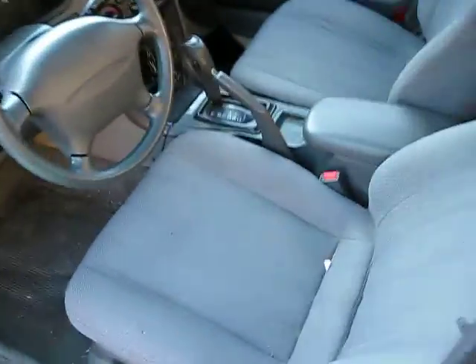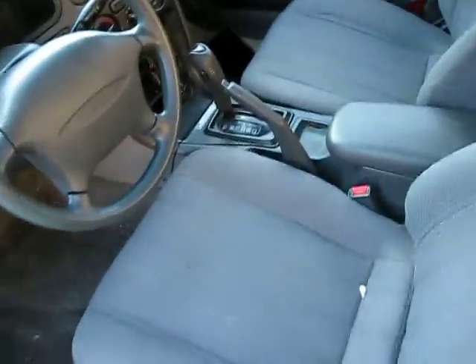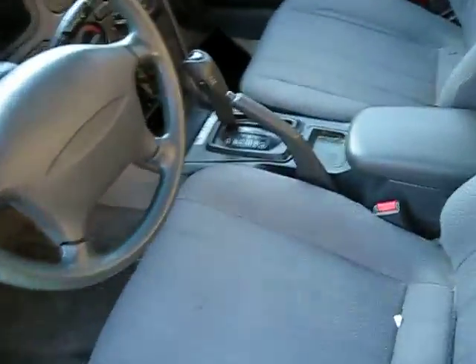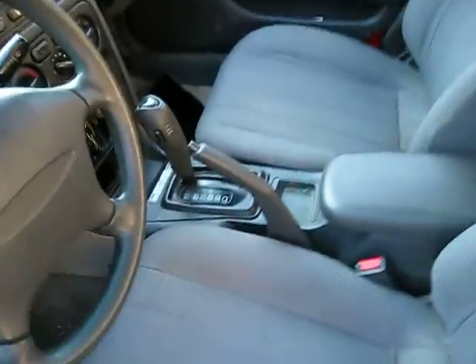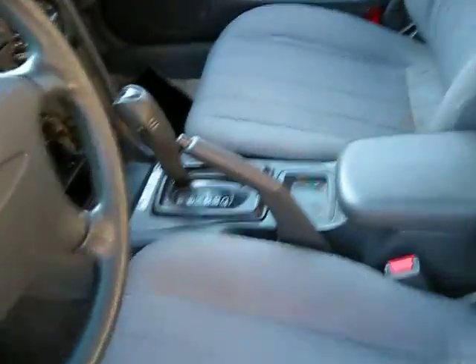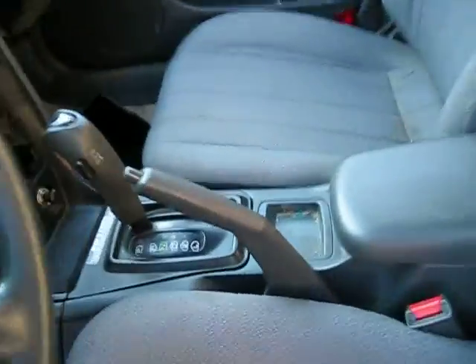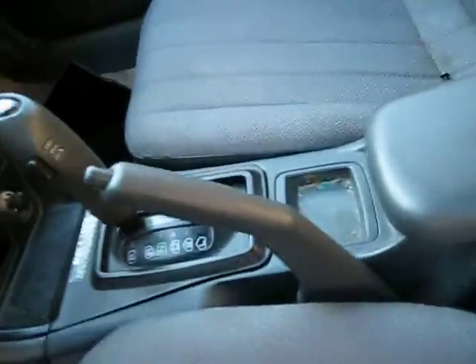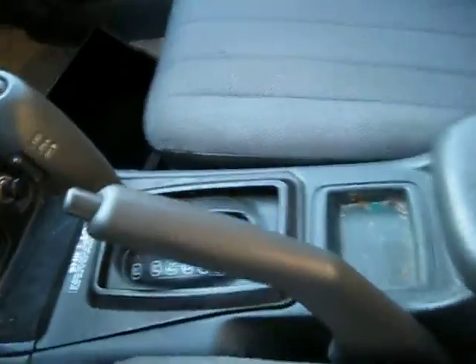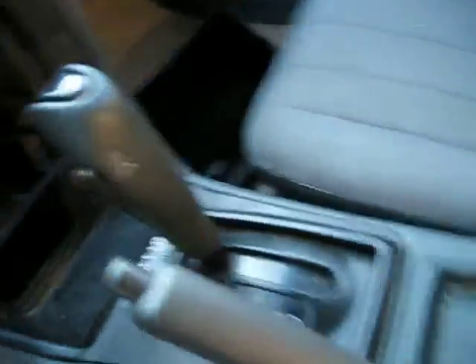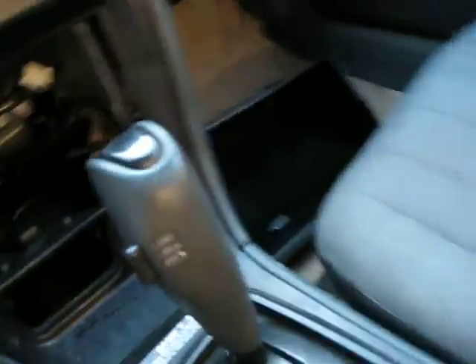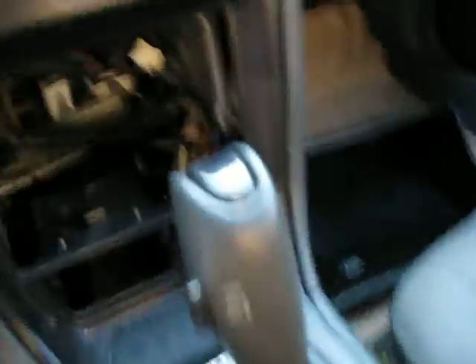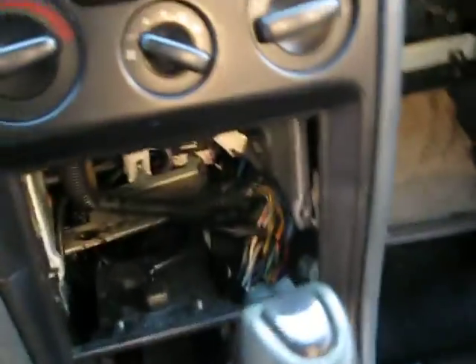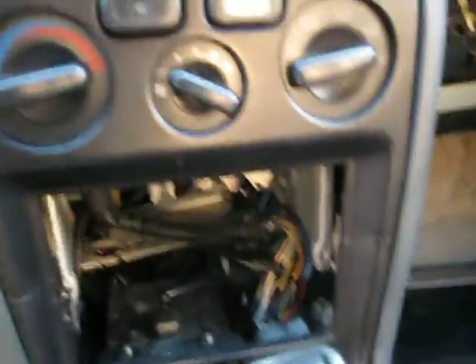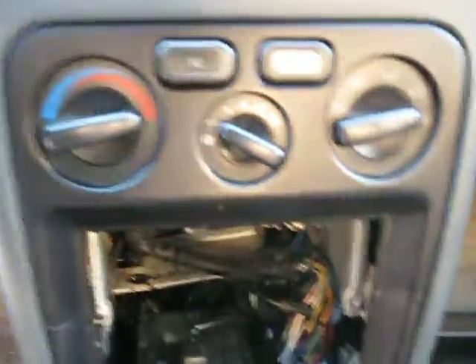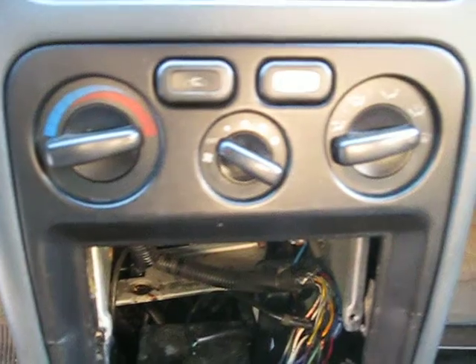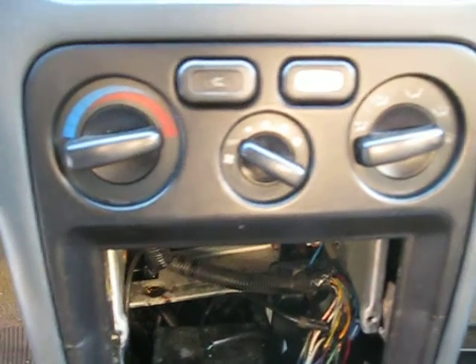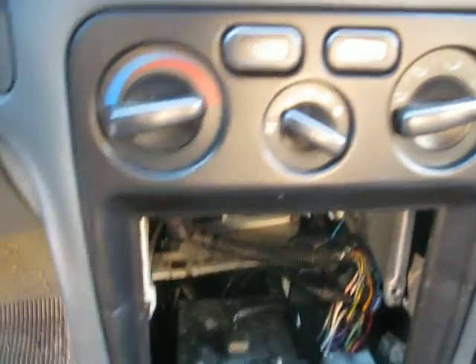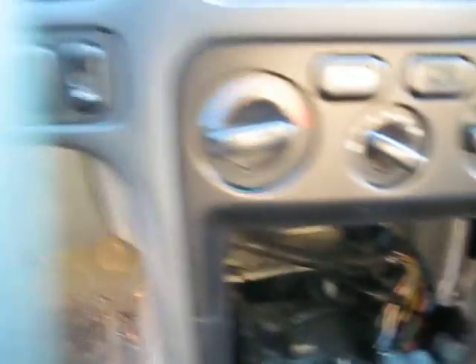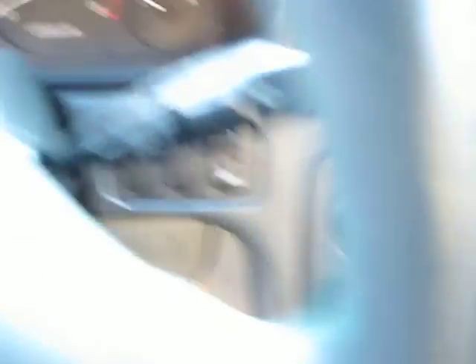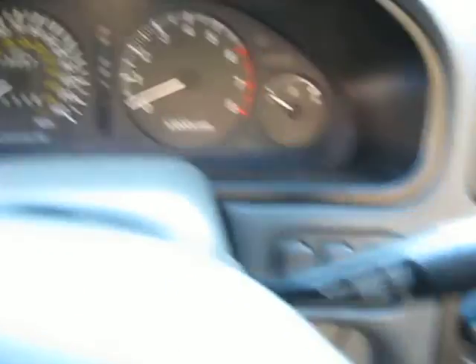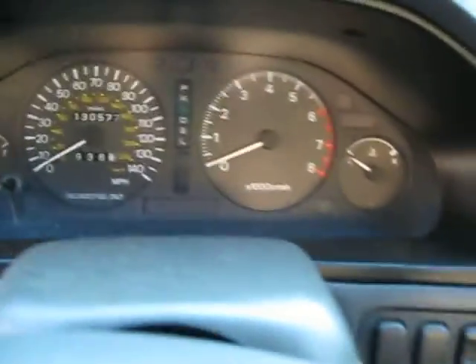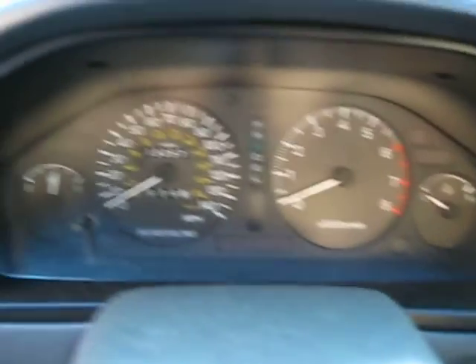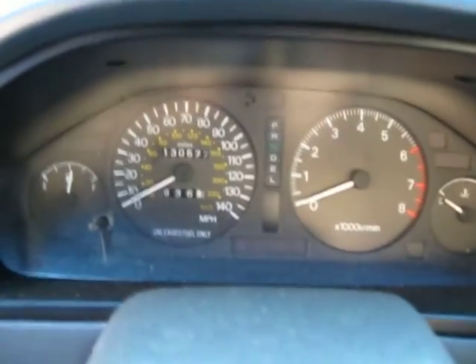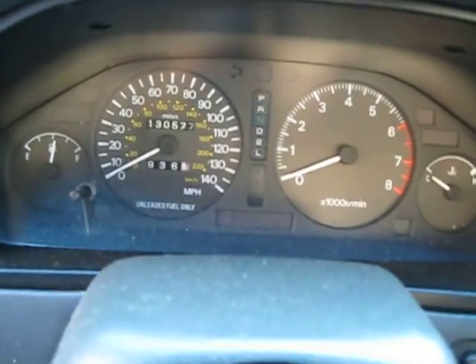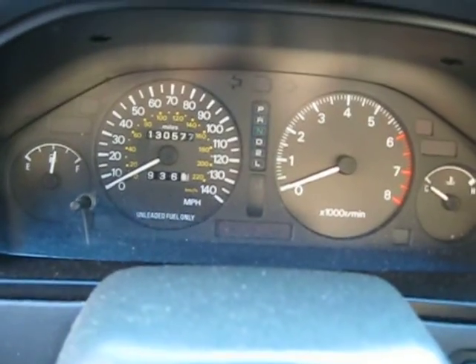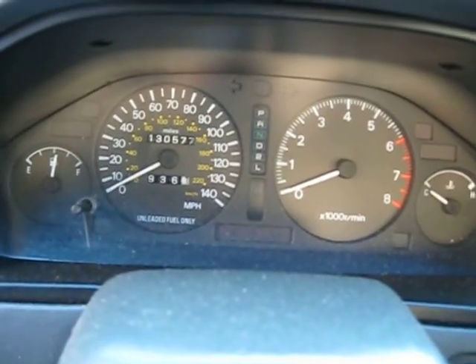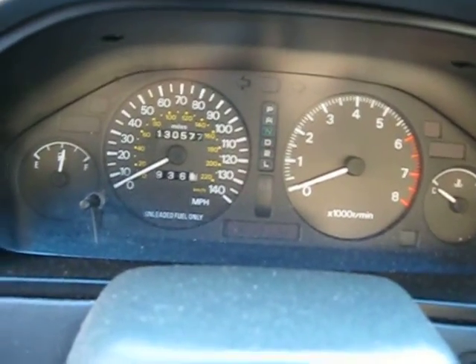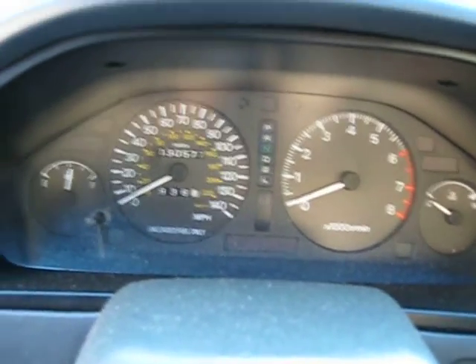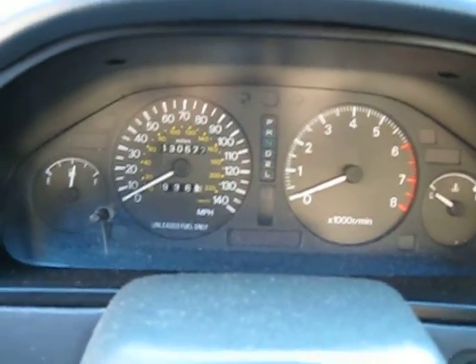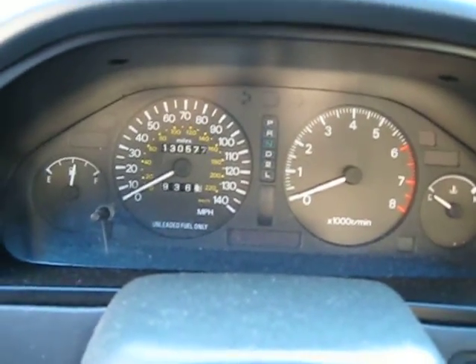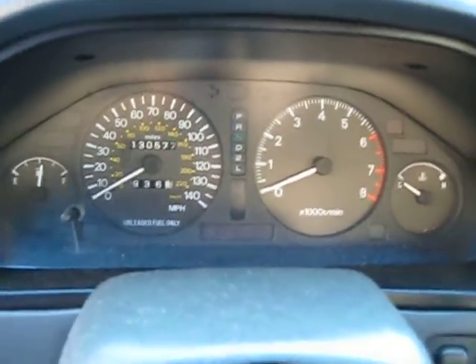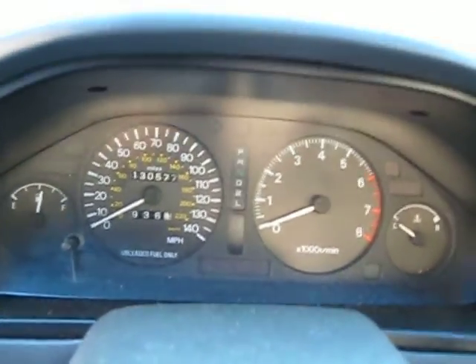The vehicle has standard climate control, as you can see here. It also has a factory tachometer and 130,000 miles.